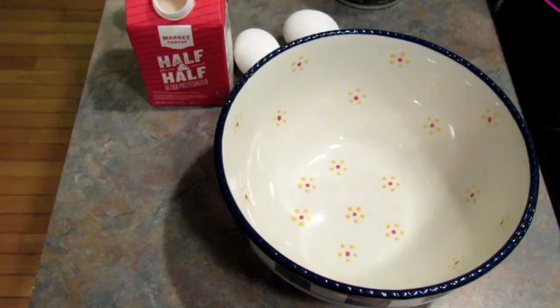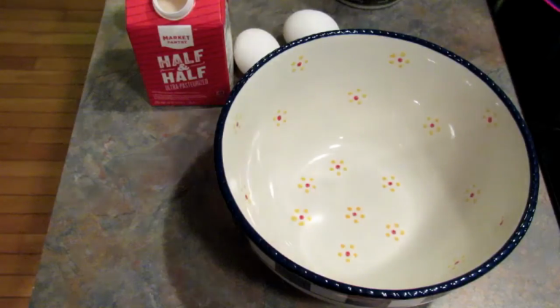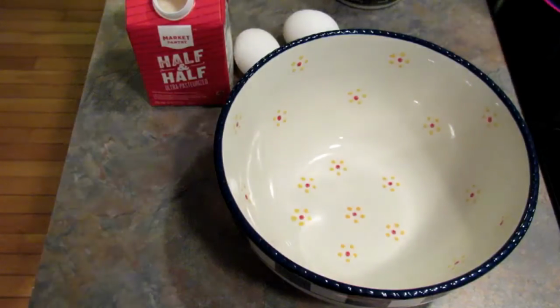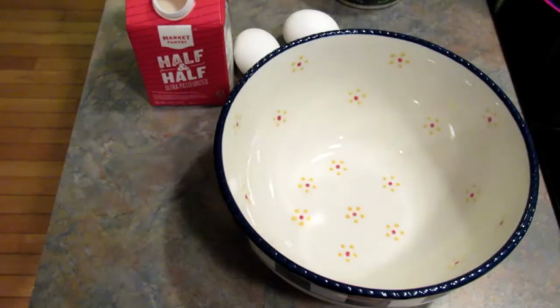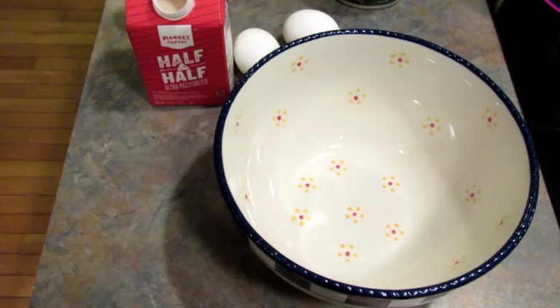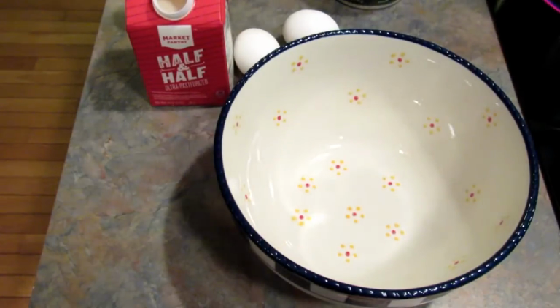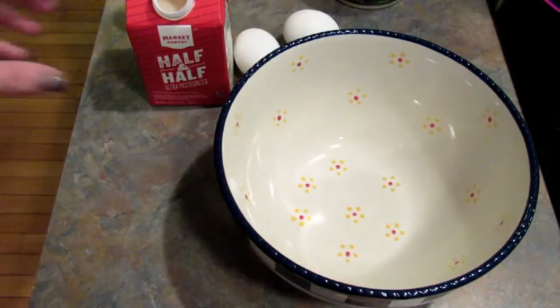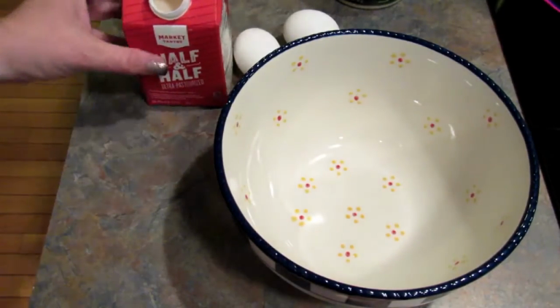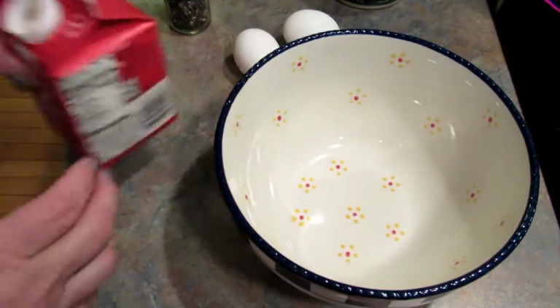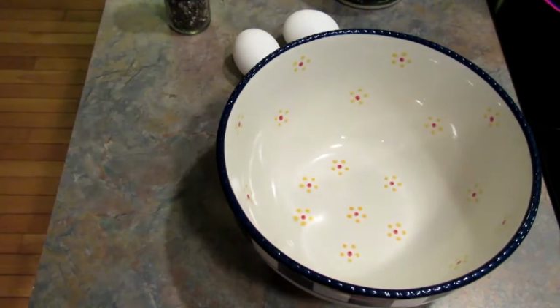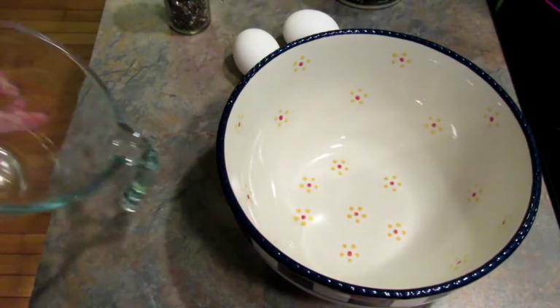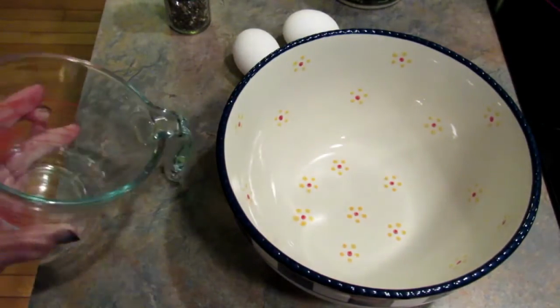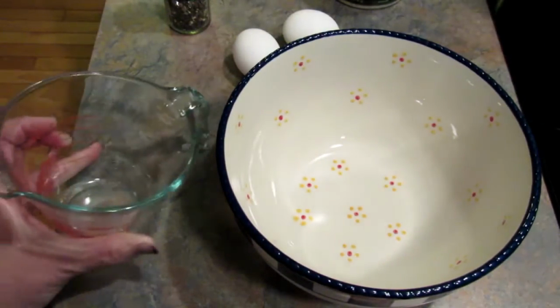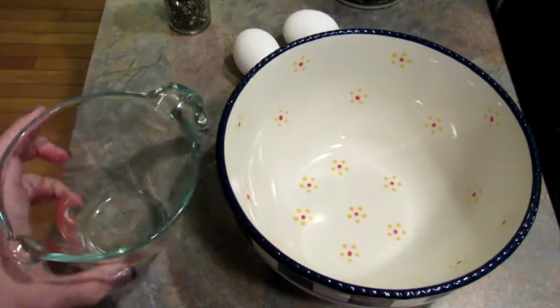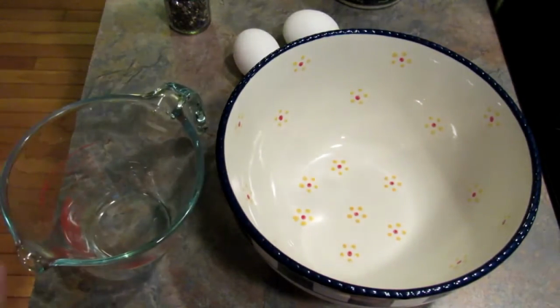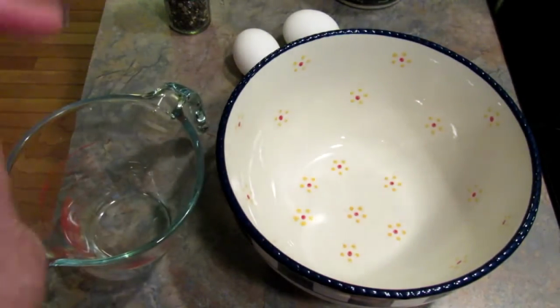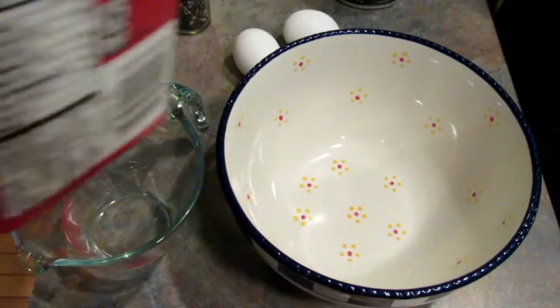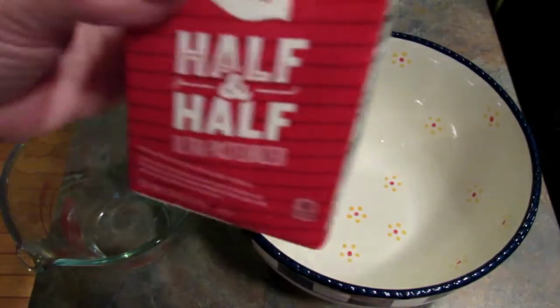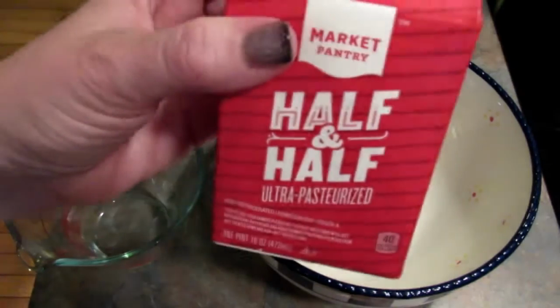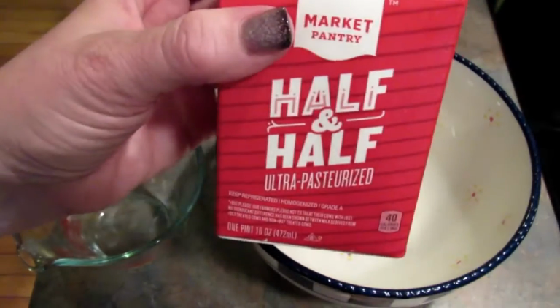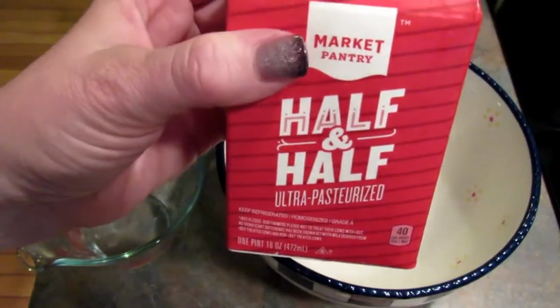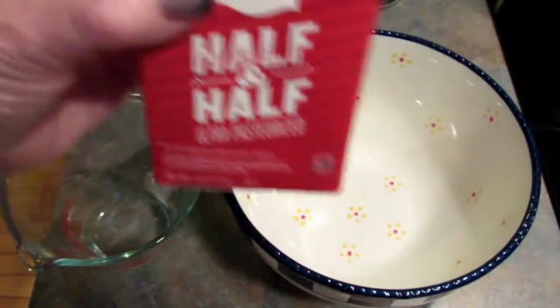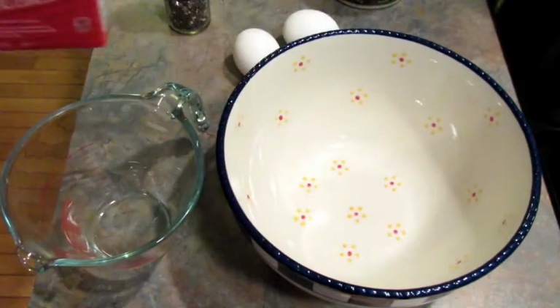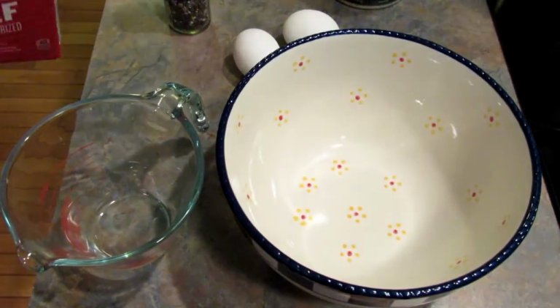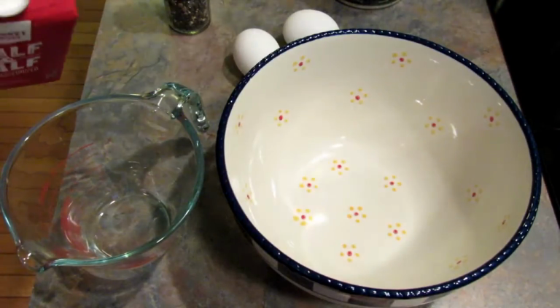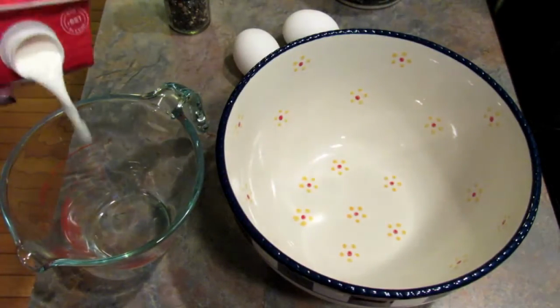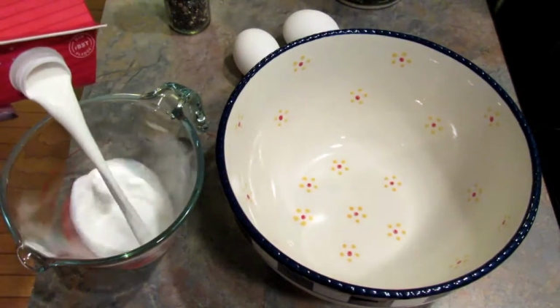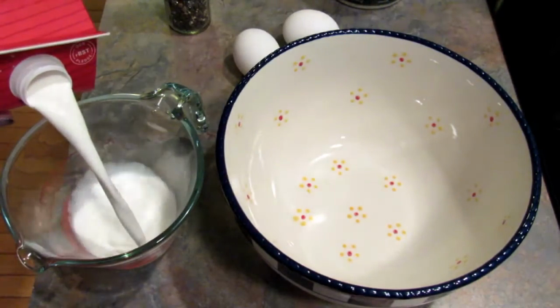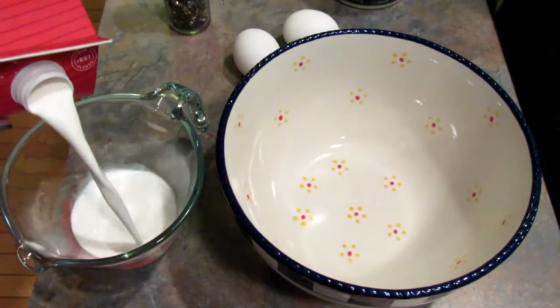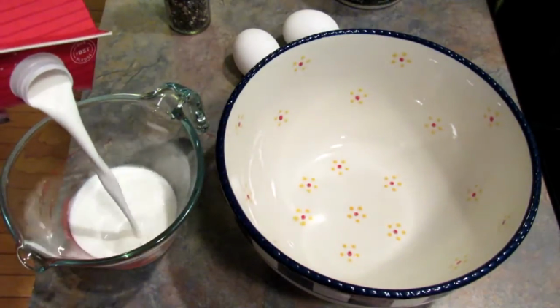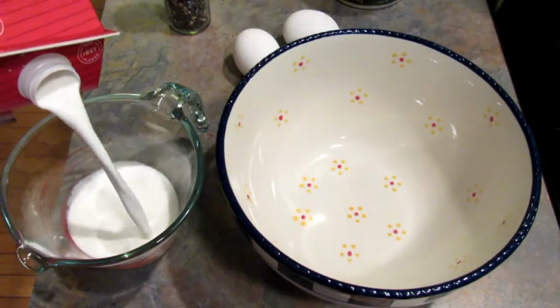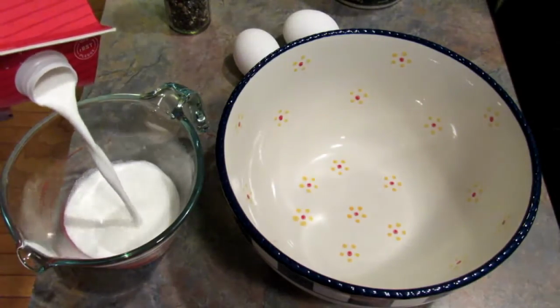While the bacon is cooking, we're going to make the sauce. You're going to need one cup of cream or half and half. You could probably use whole milk as well, though I haven't tried that.